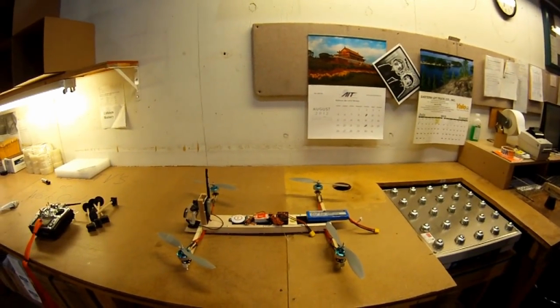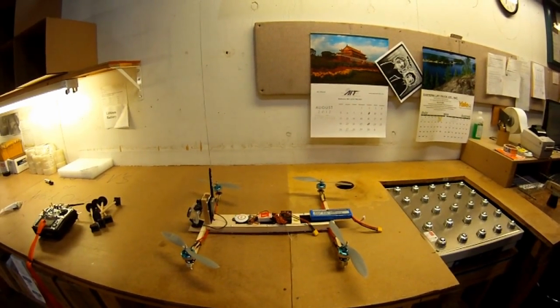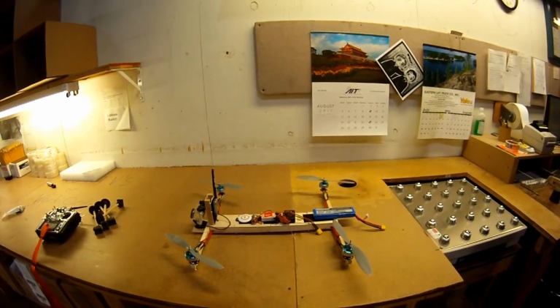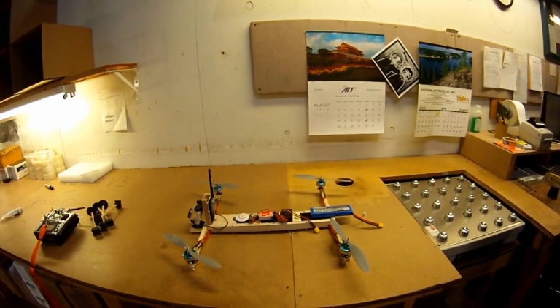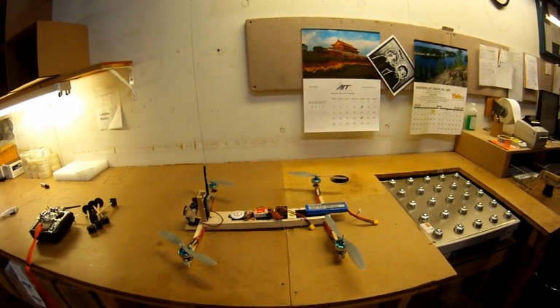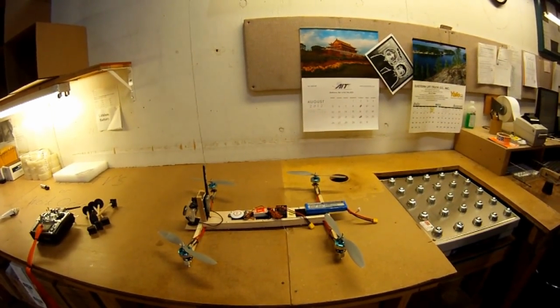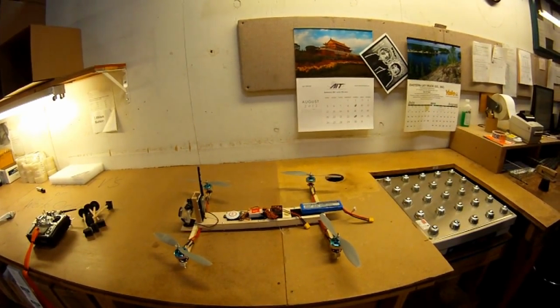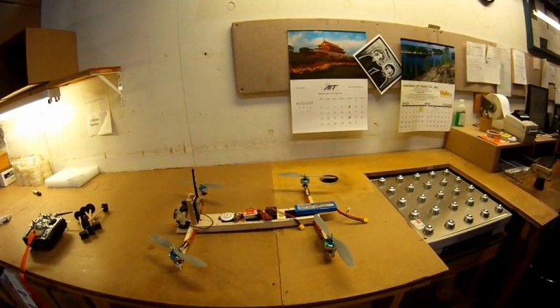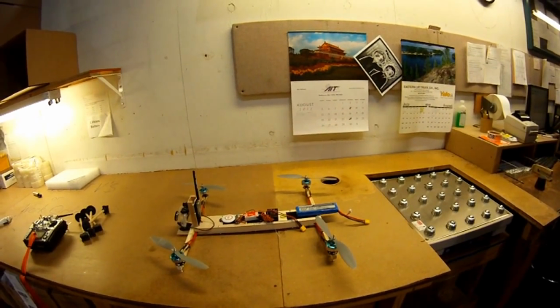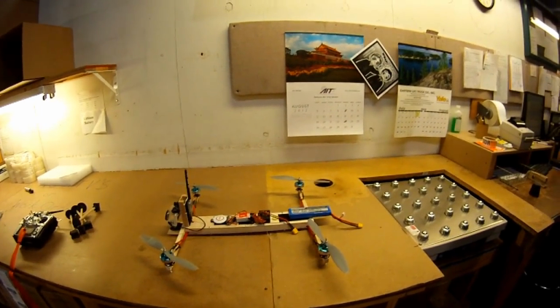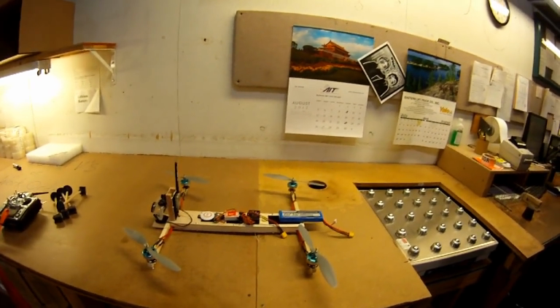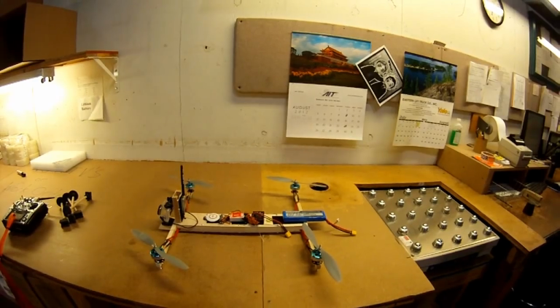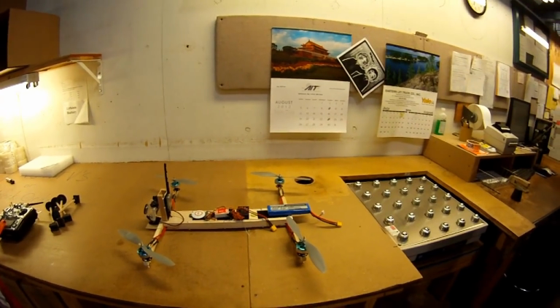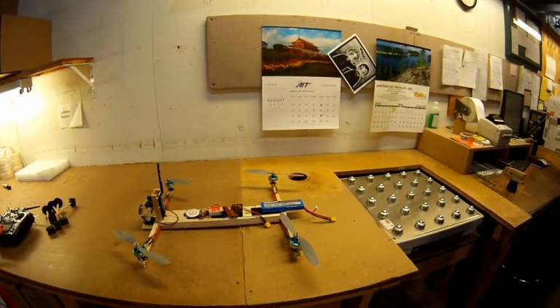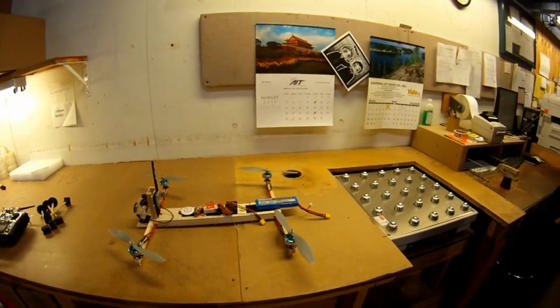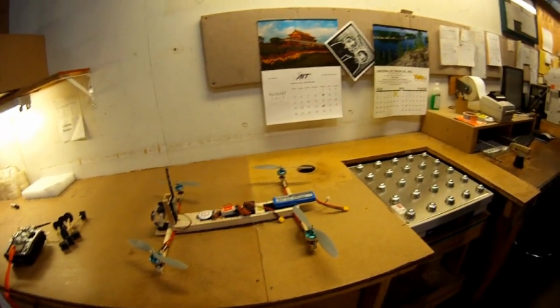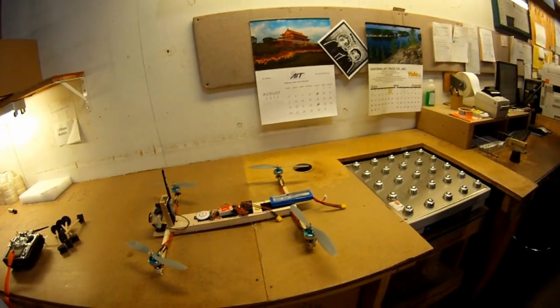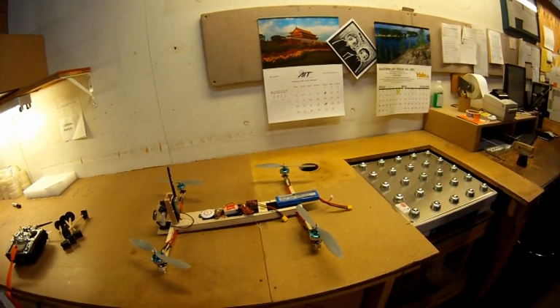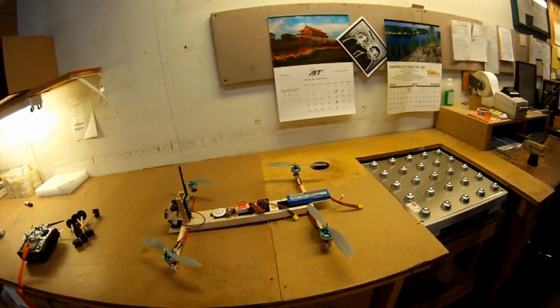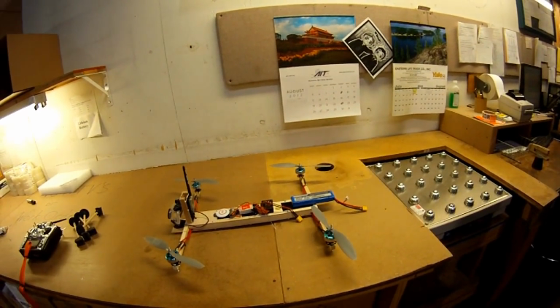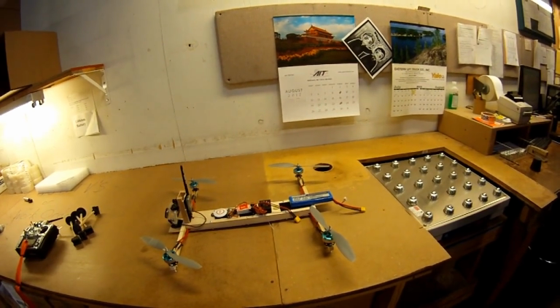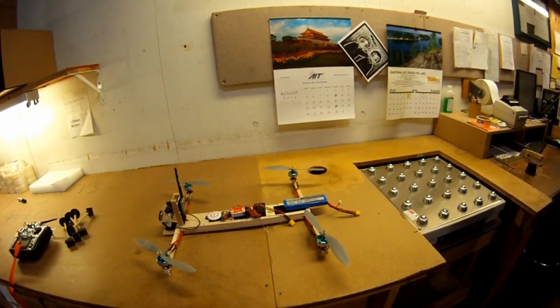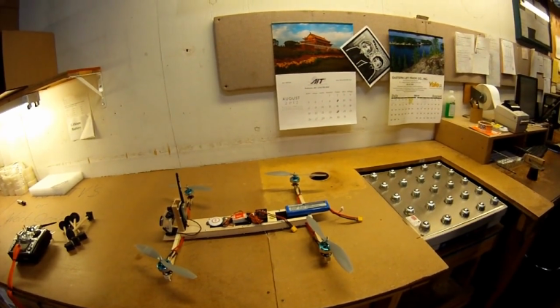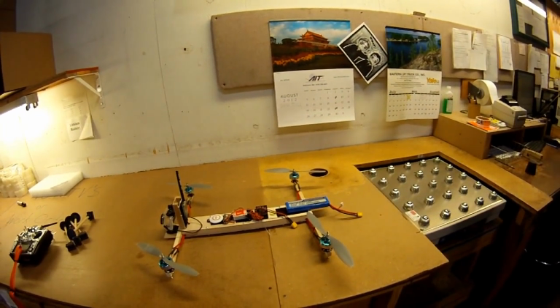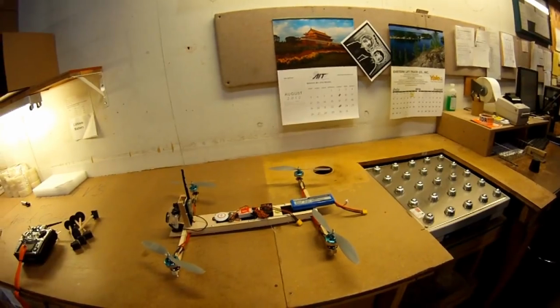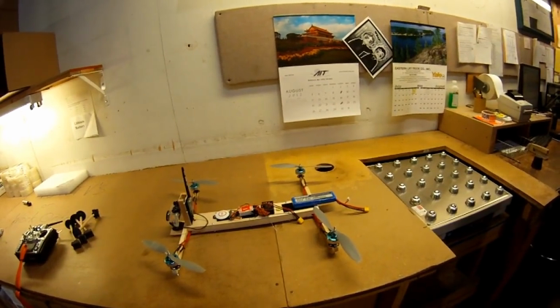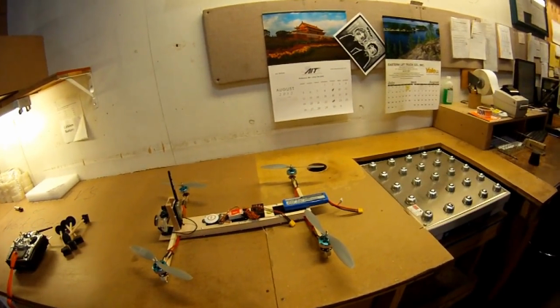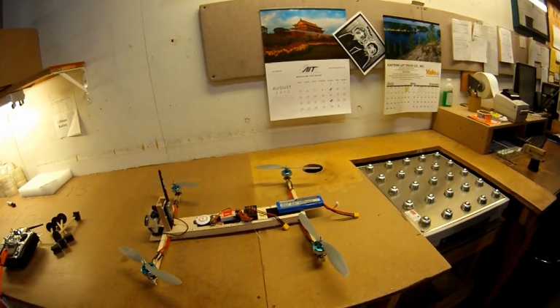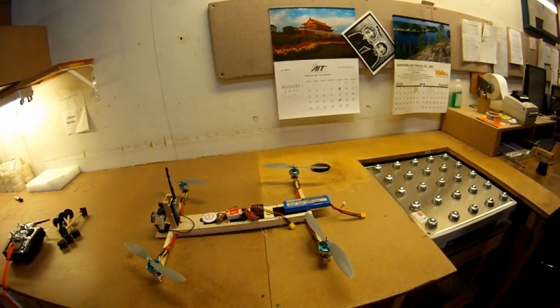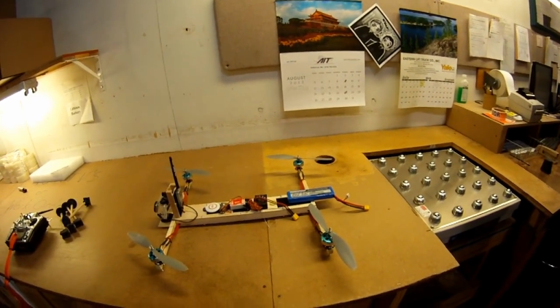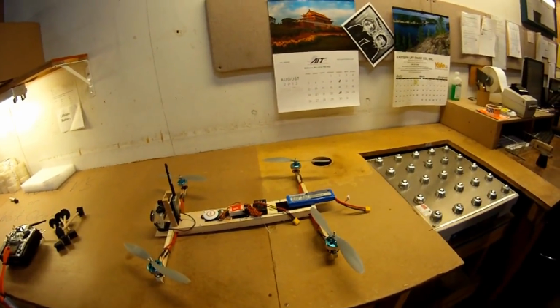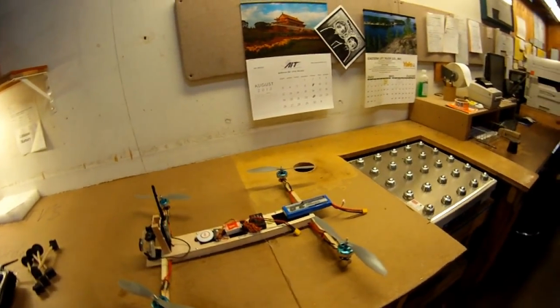I wanted to do a quick tour of the H-Quad and then we'll do a little test flight to kind of show you where I'm at with it. As some of you may or may not know, I've had some weight issues with it, so I've done a couple things to mitigate that.